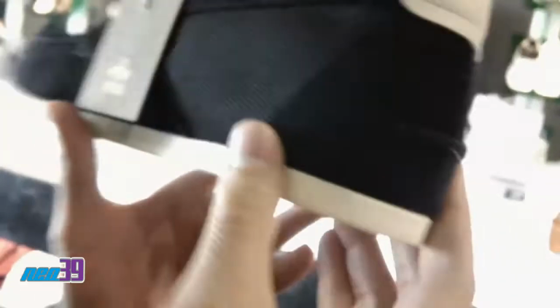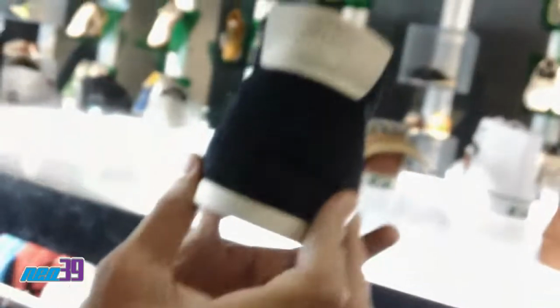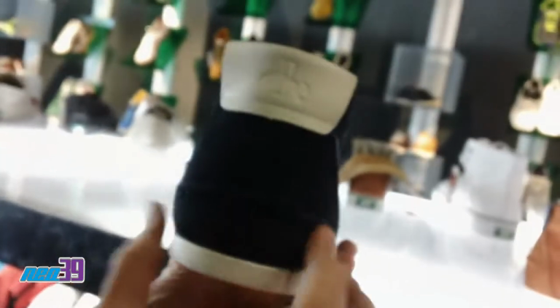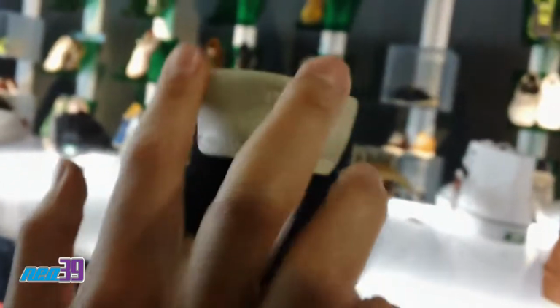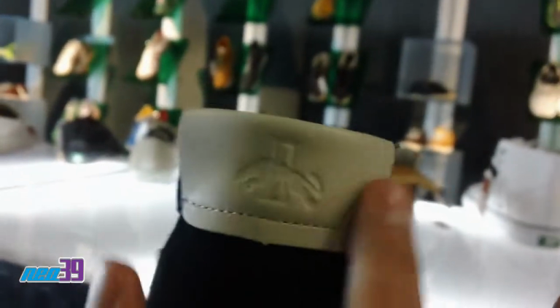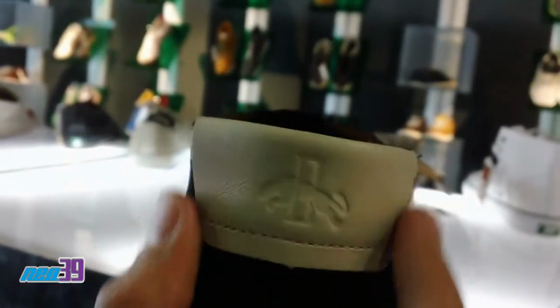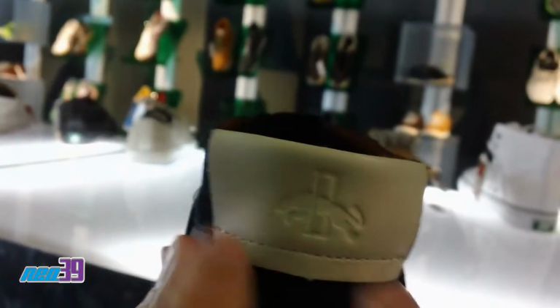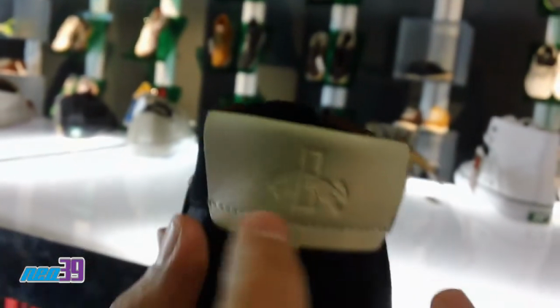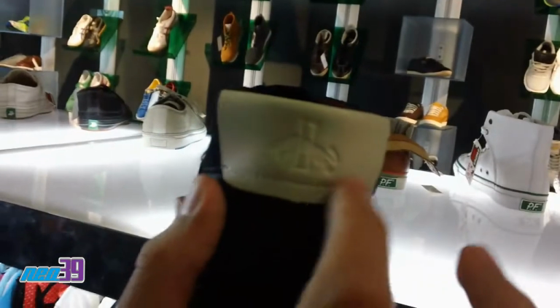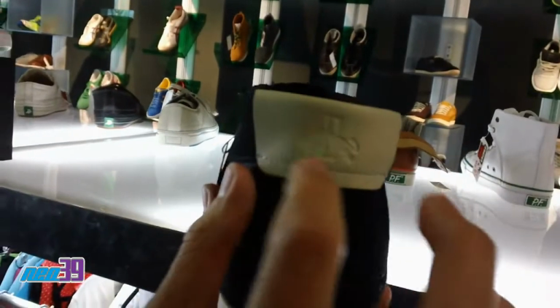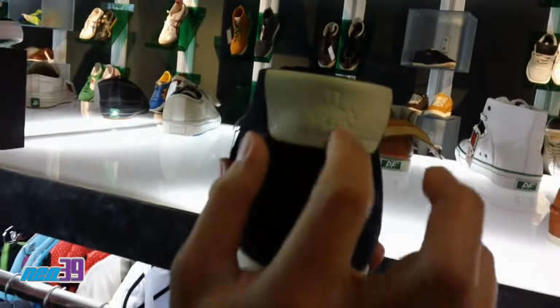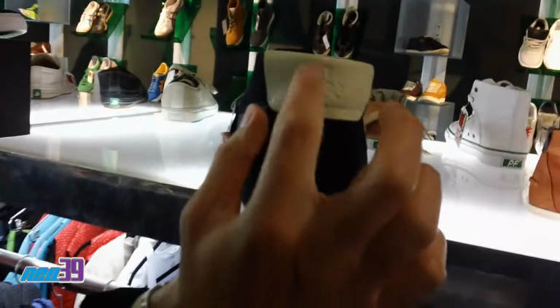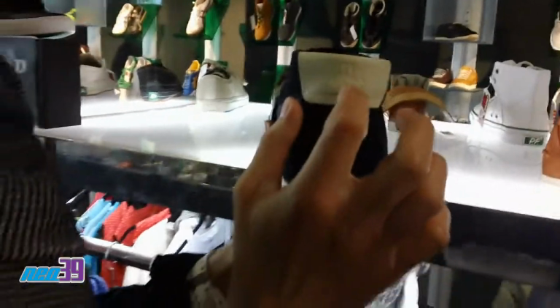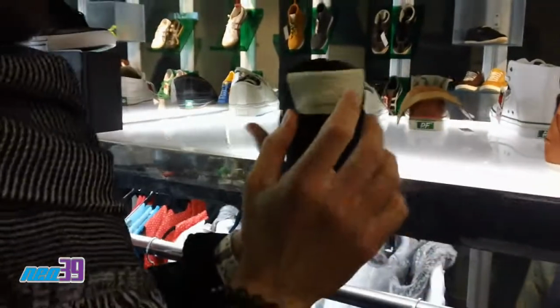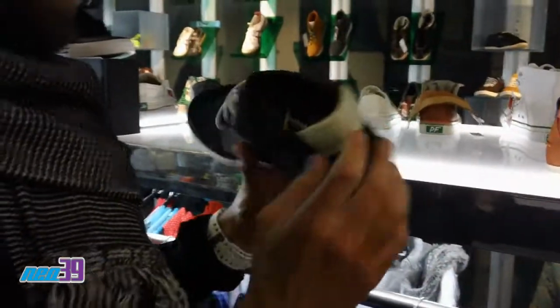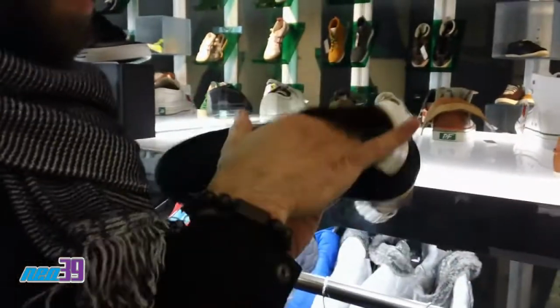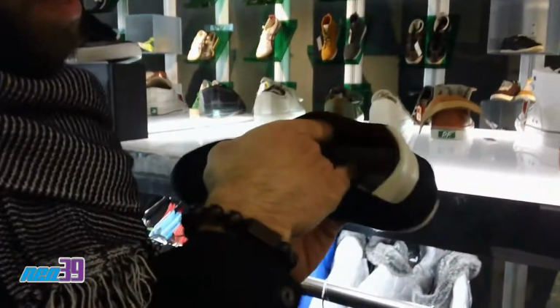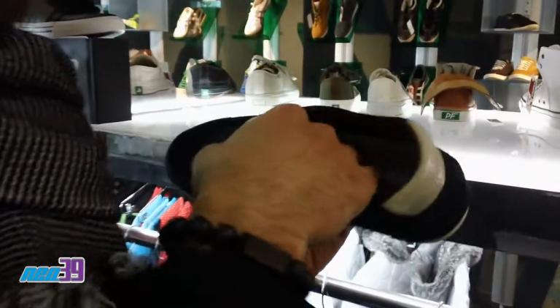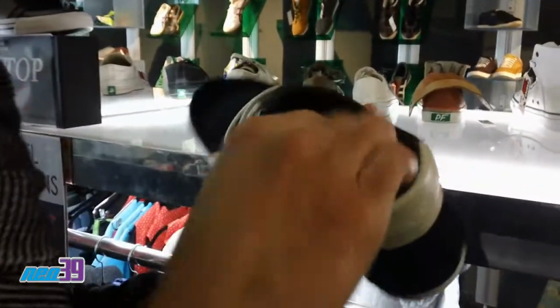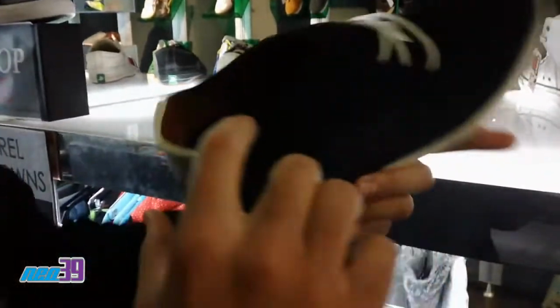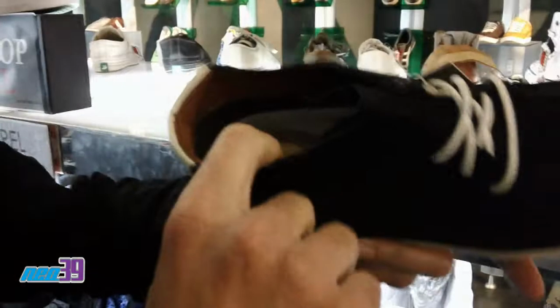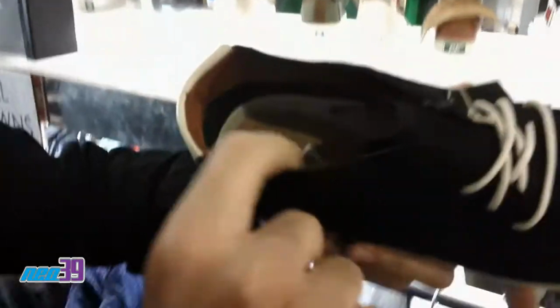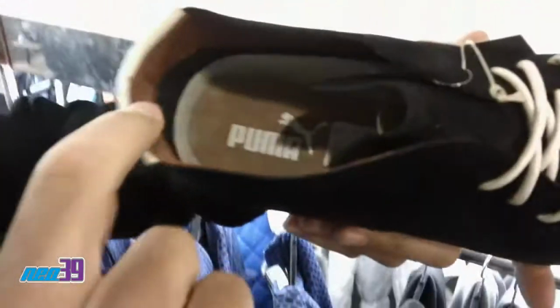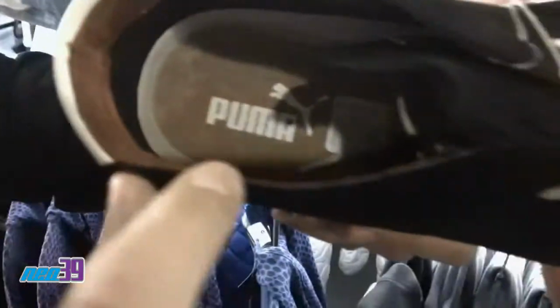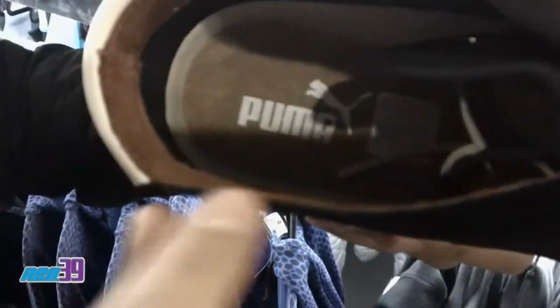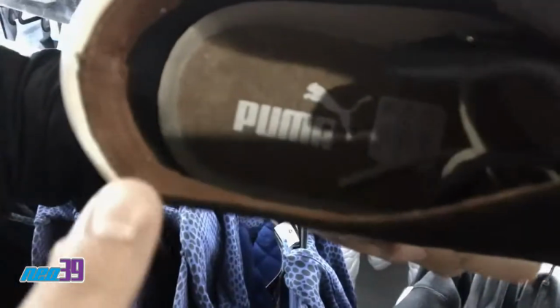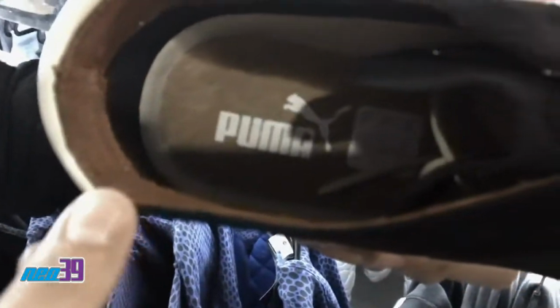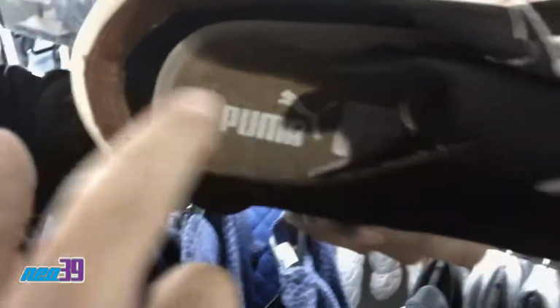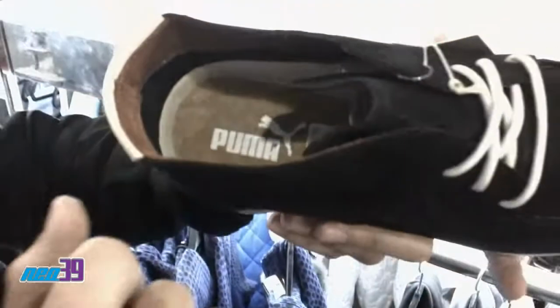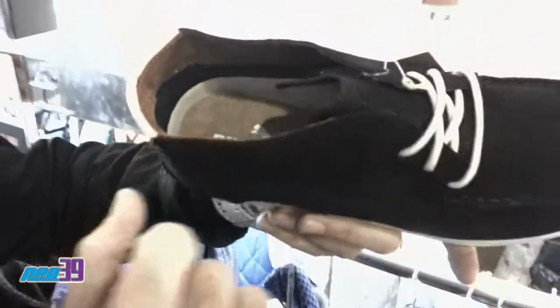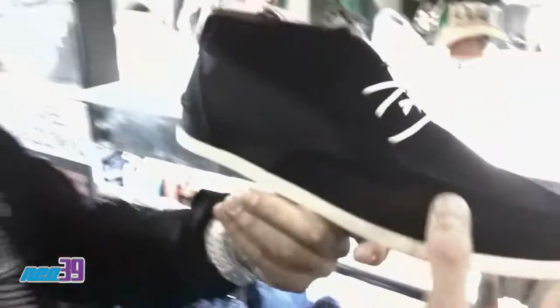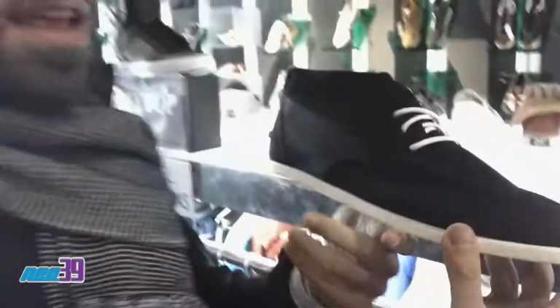Right here in the back, you got a little bit of heel branding with the Puma running through the Dossler D. Inside you have the Puma, a little faux cork footbed right there with the traditional Puma logo.